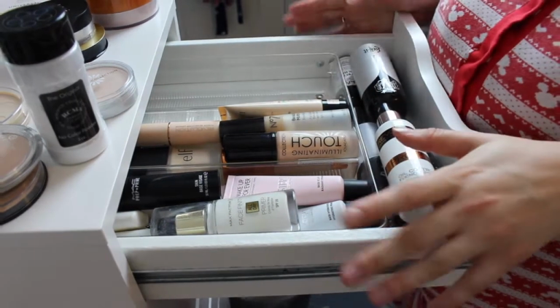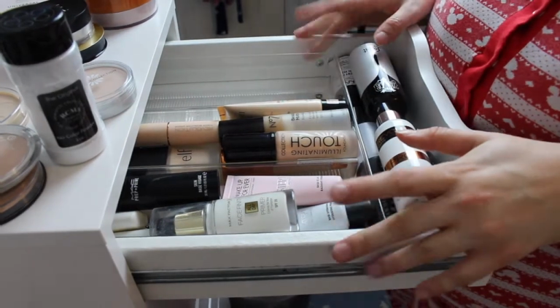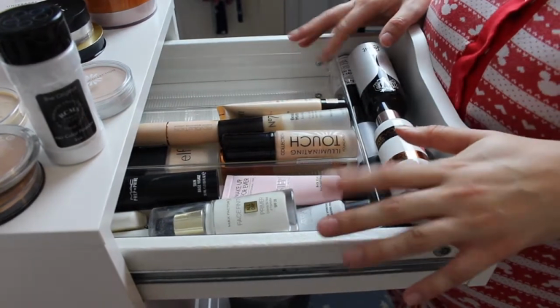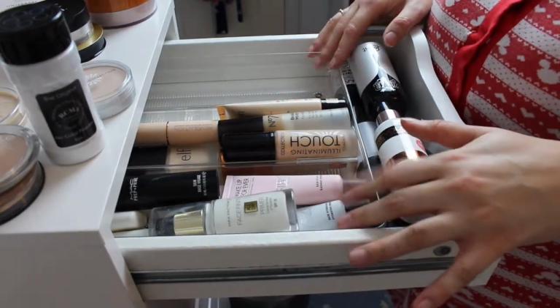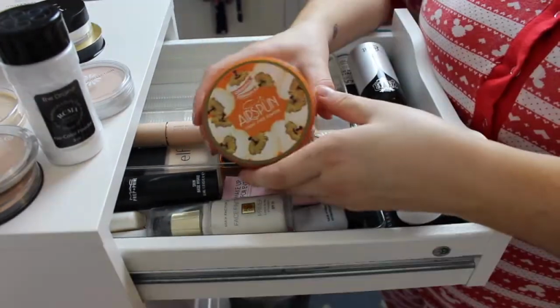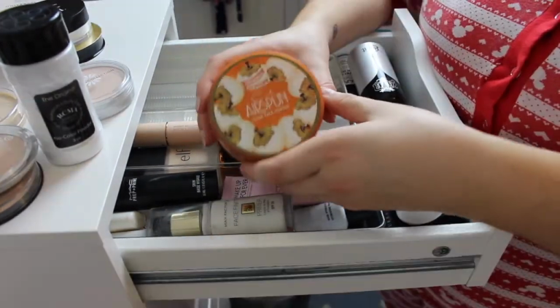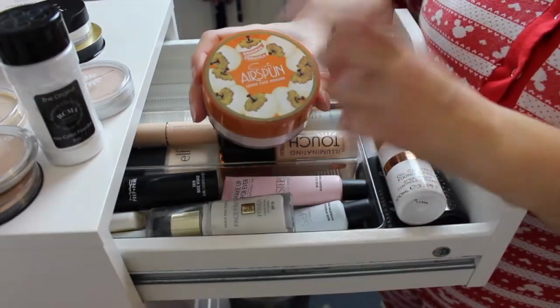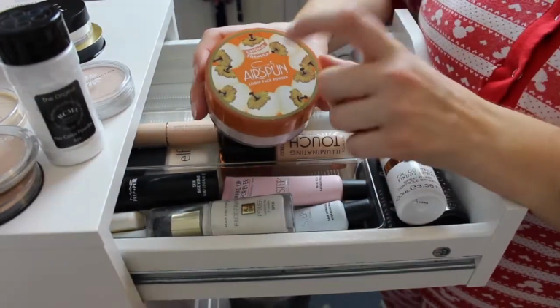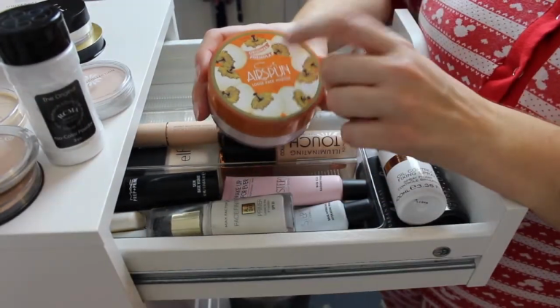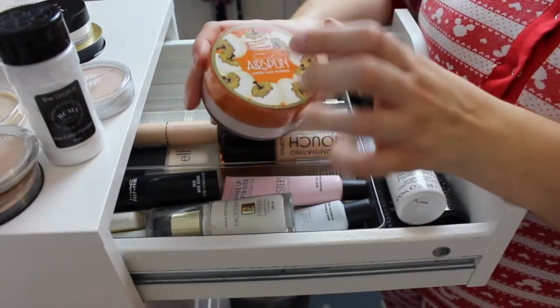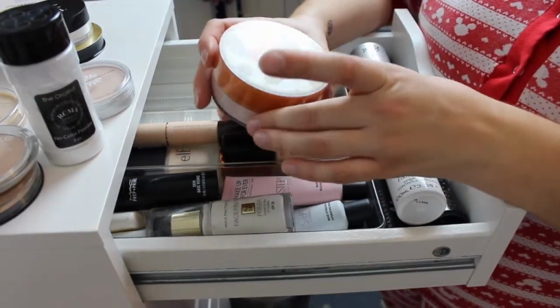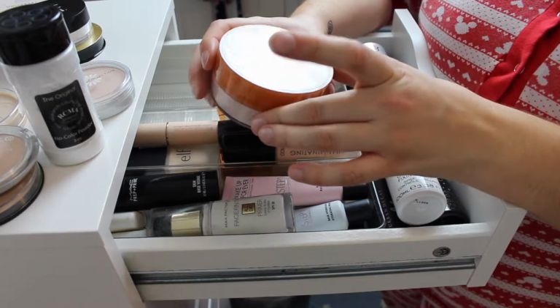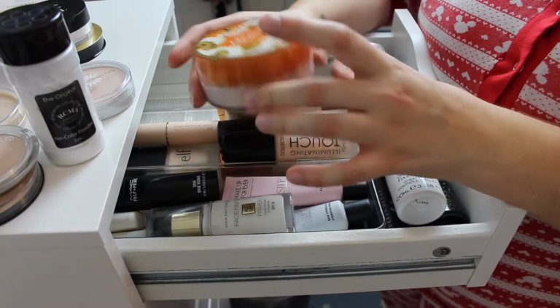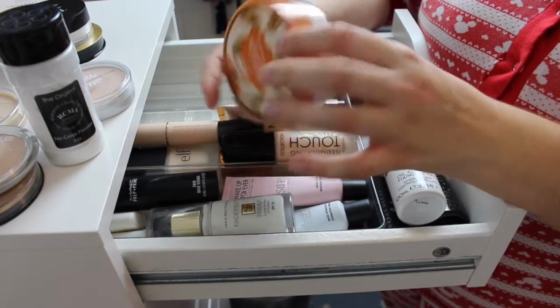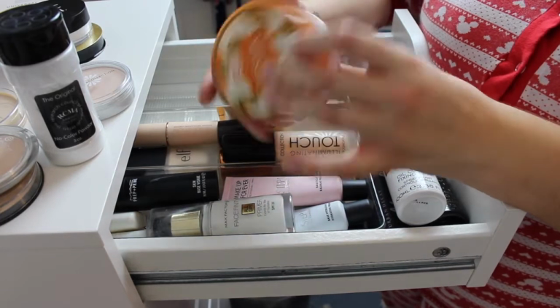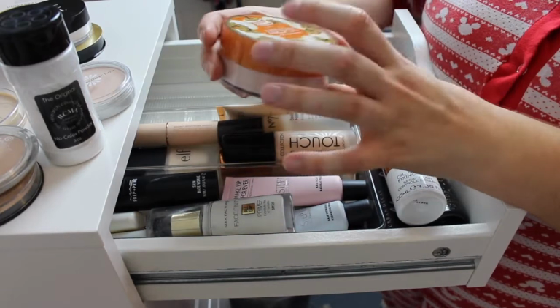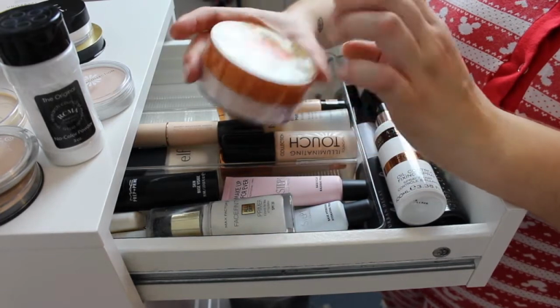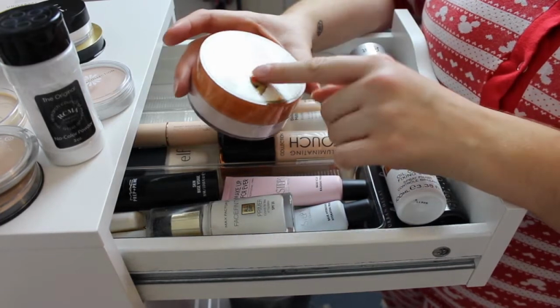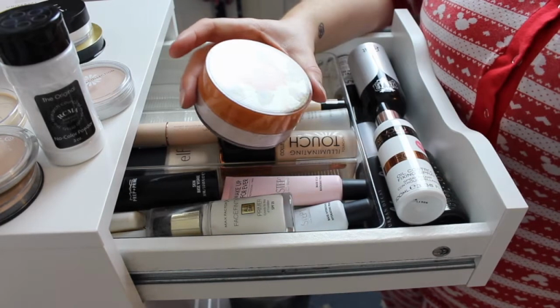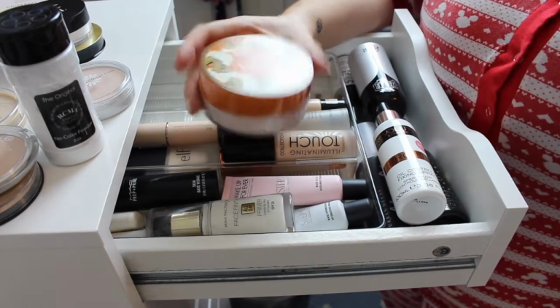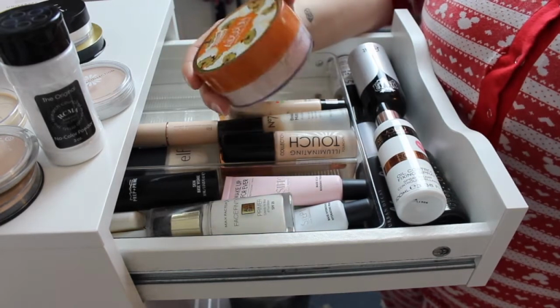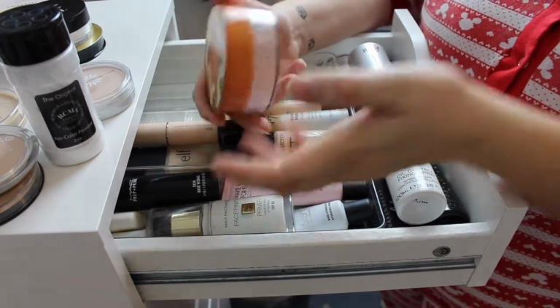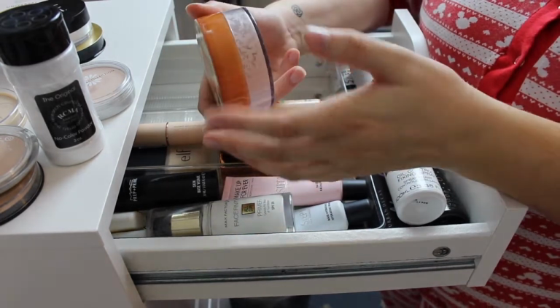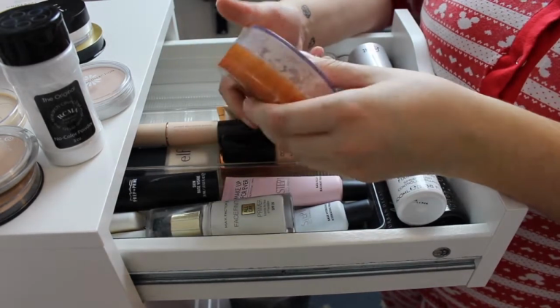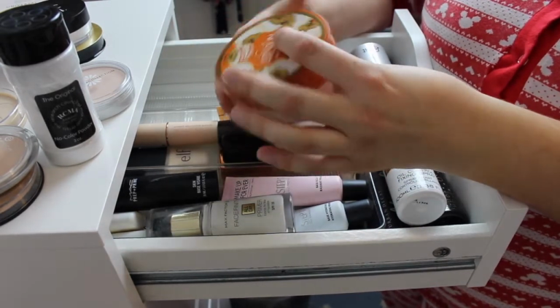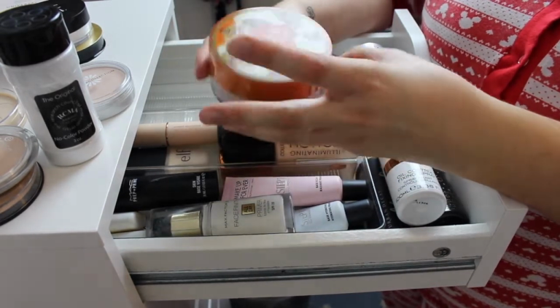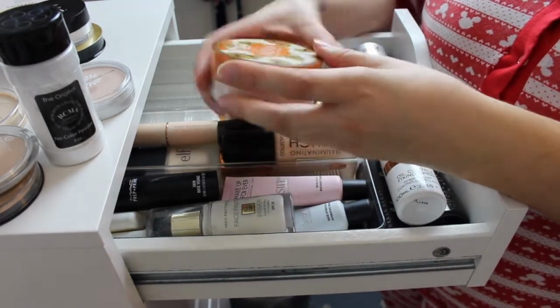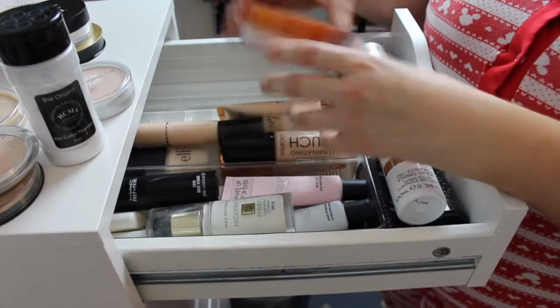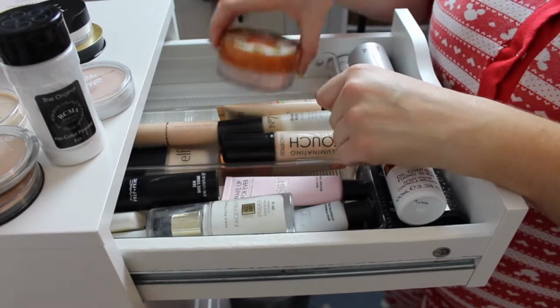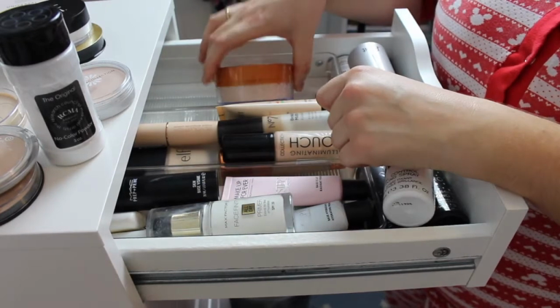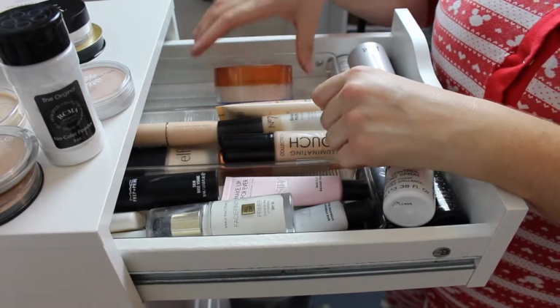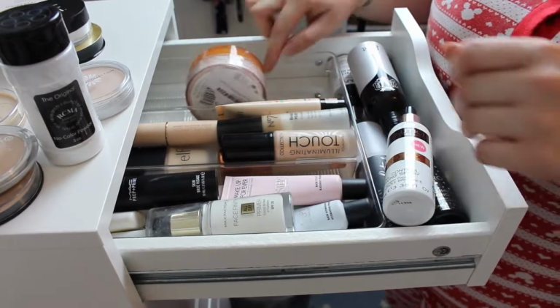First off, we're going to start with the biggest one, which is the Codi Airspun Loose Face Powder. I haven't actually tried this yet and I want to give it a go, so that's going to go in here.